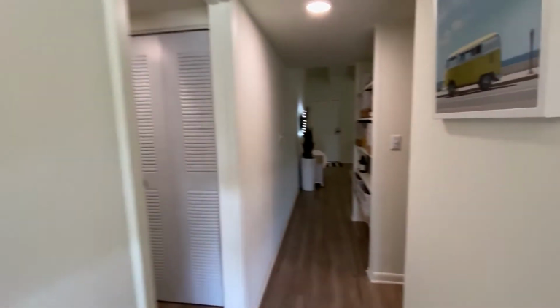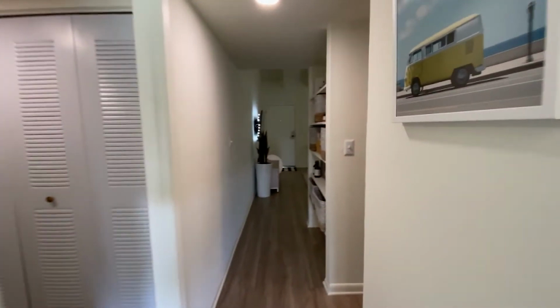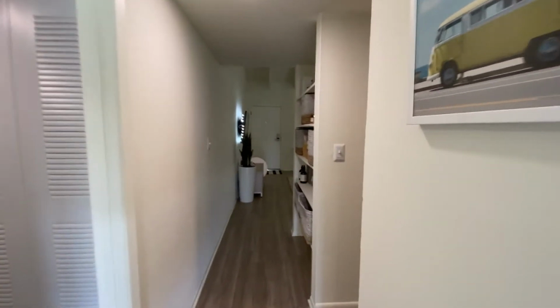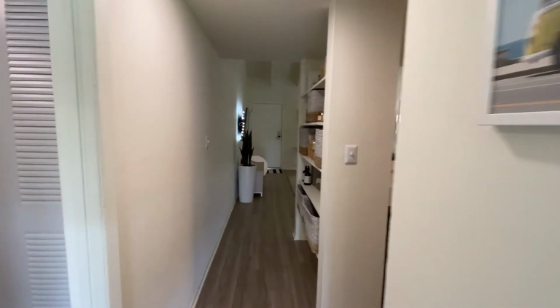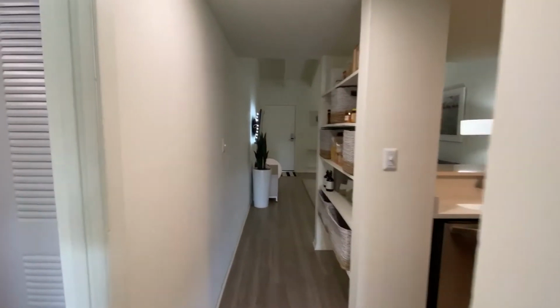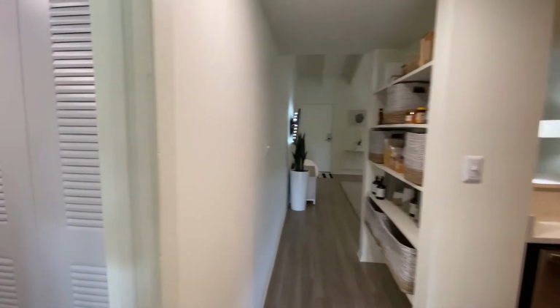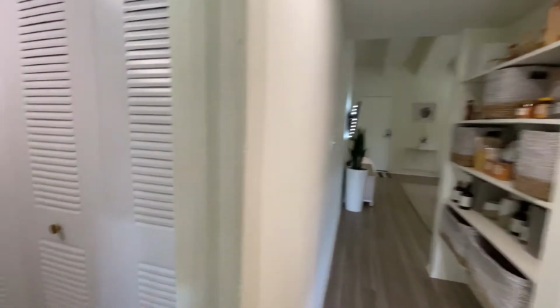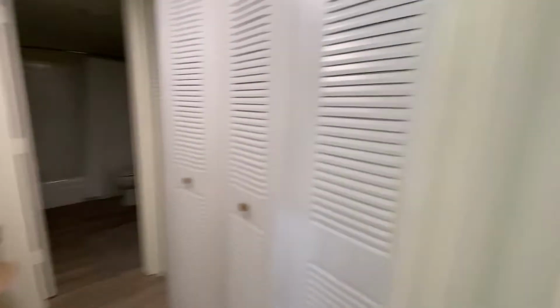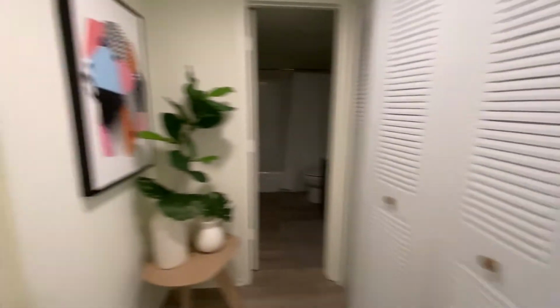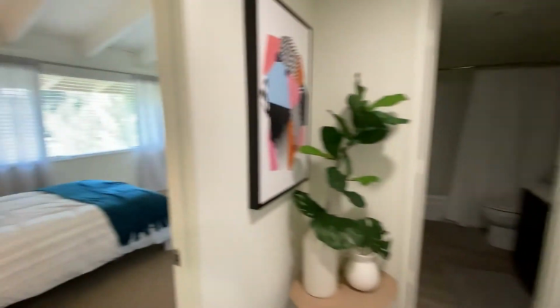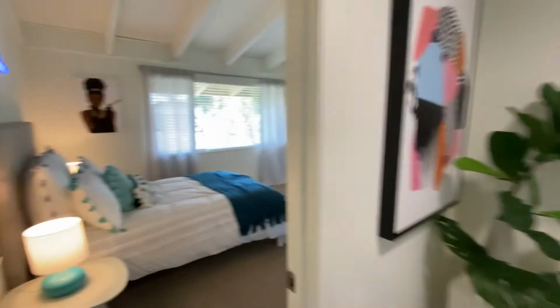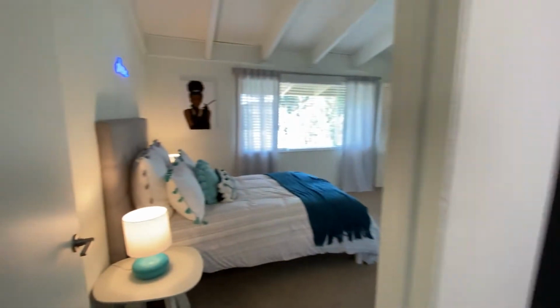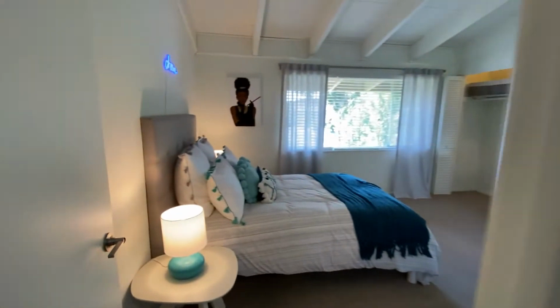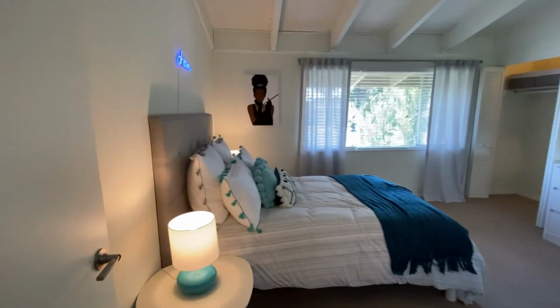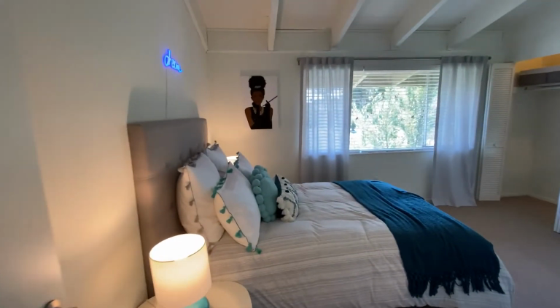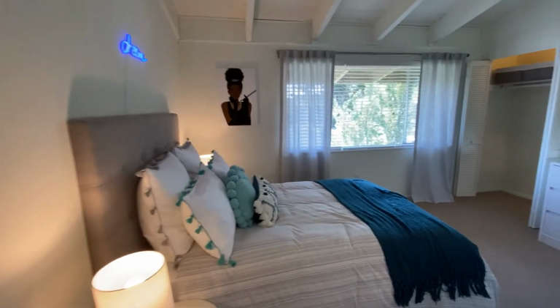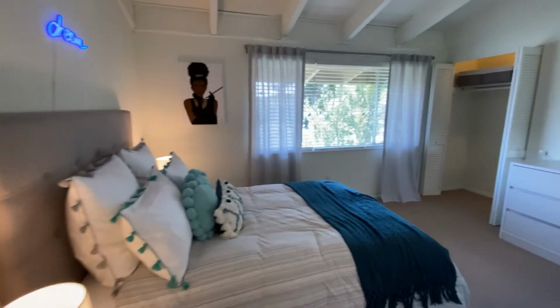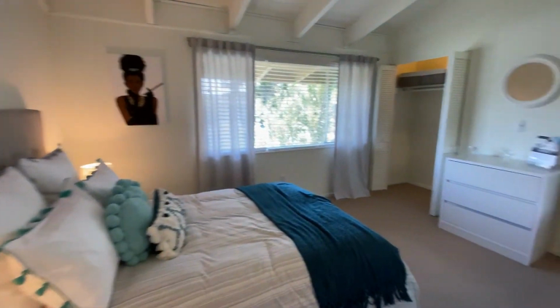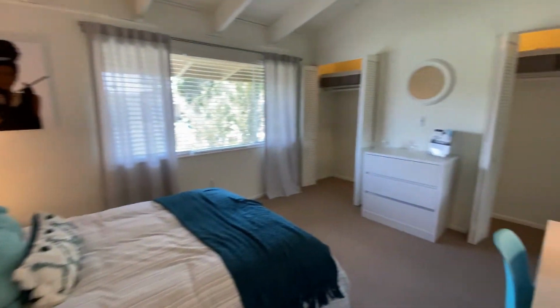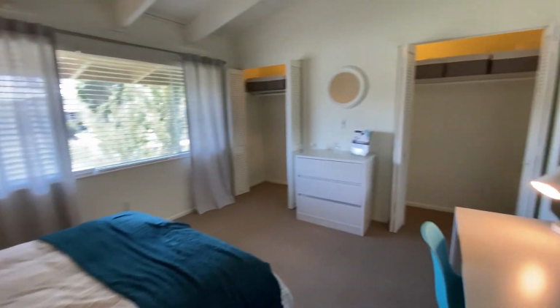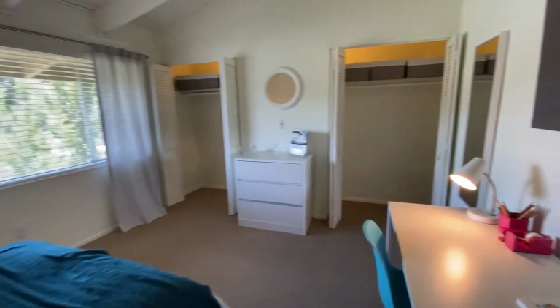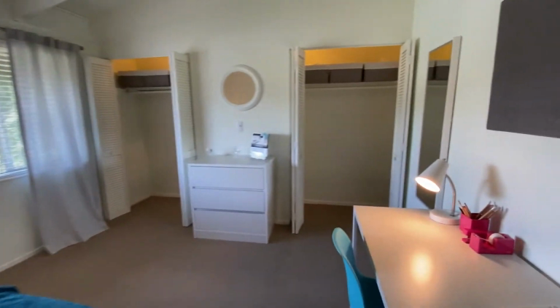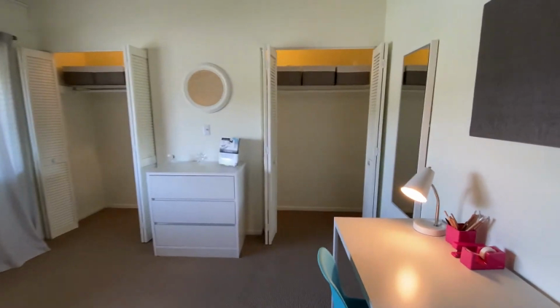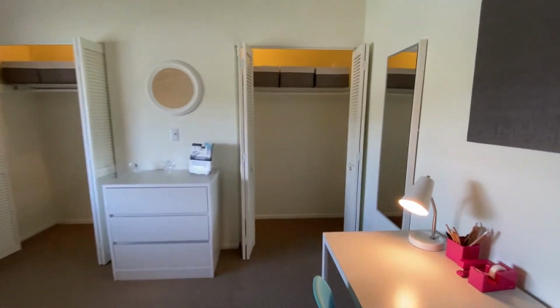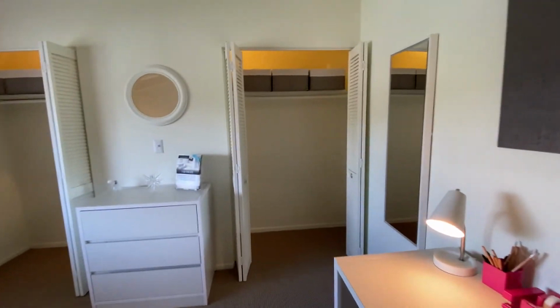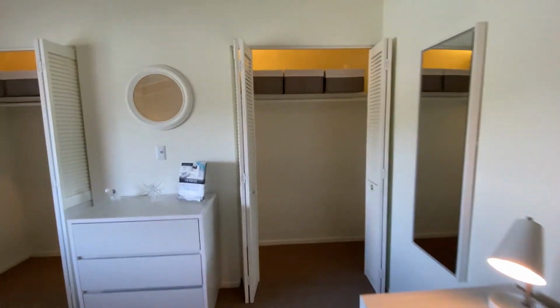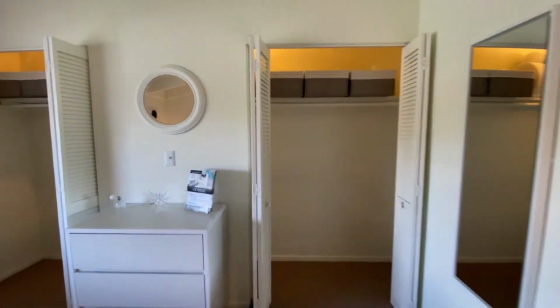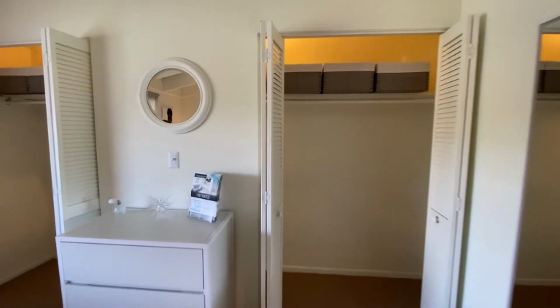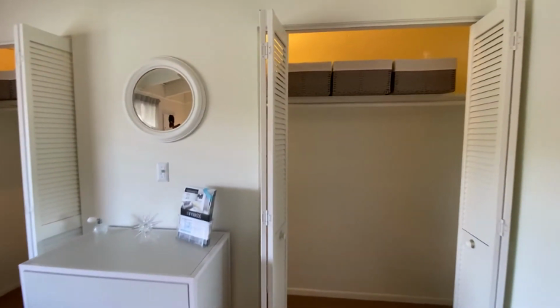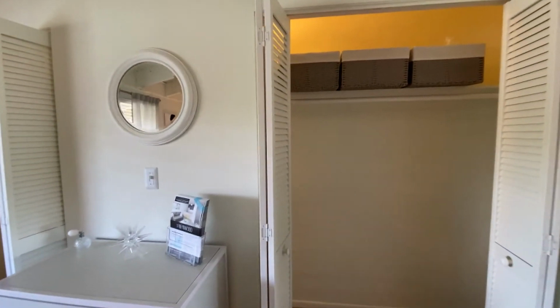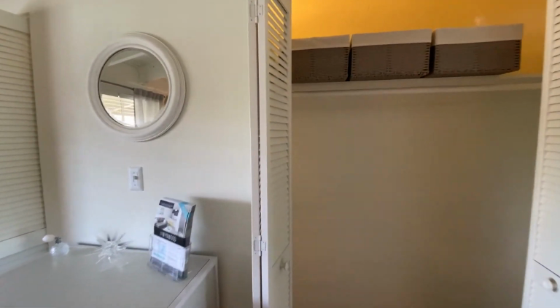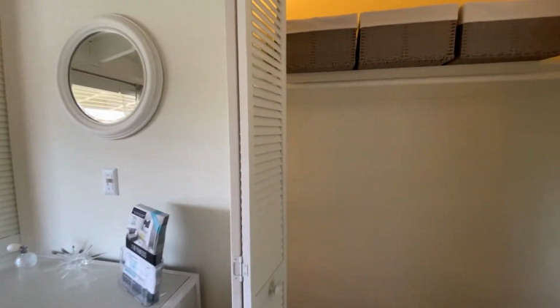This is a 2-1 floor plan. Here we have that same furniture package that is included. Really spacious with lots of closet space in here.